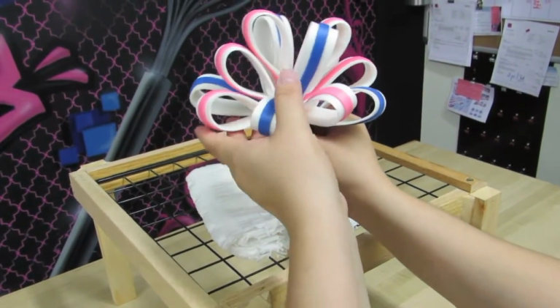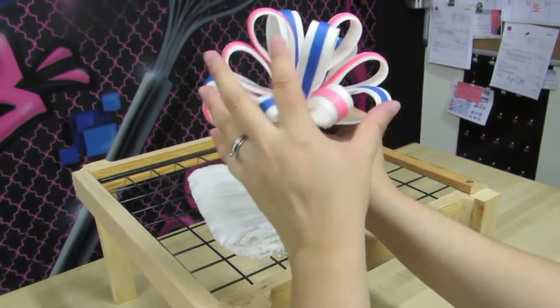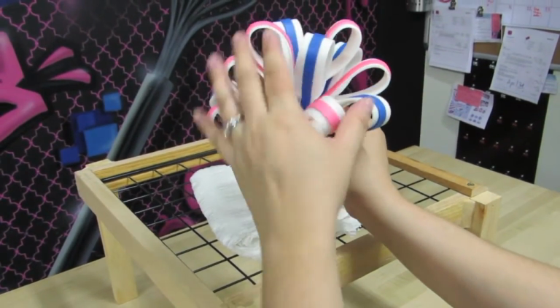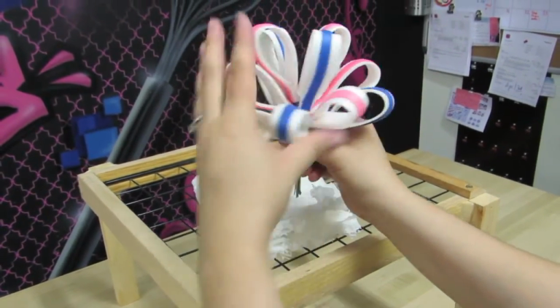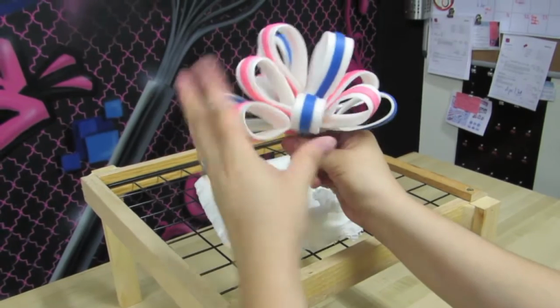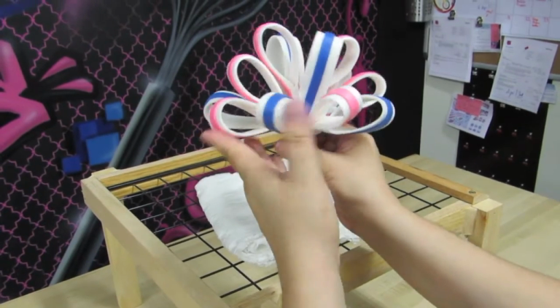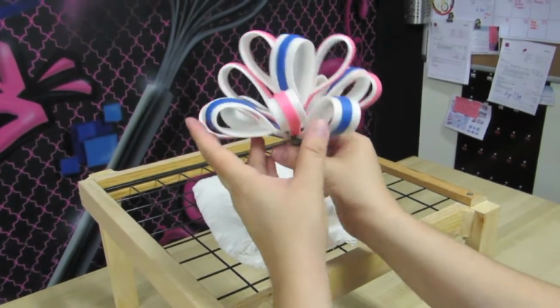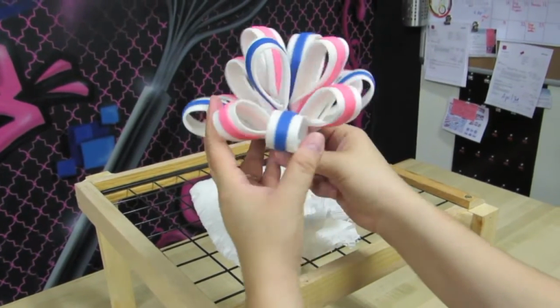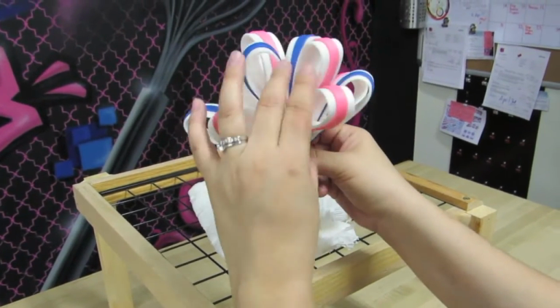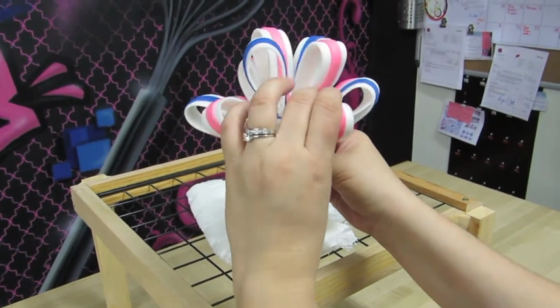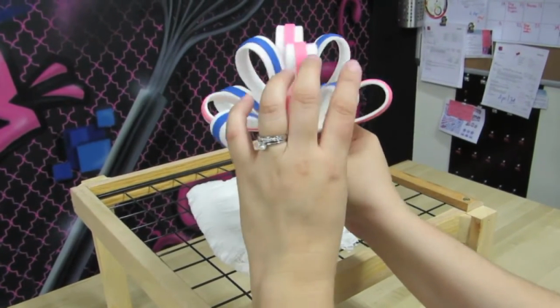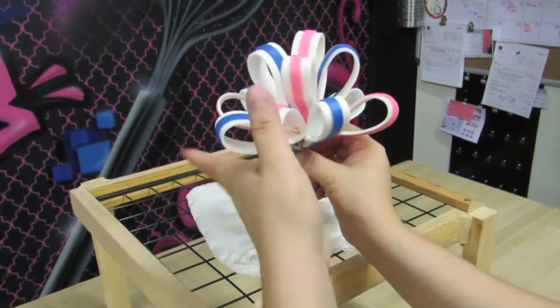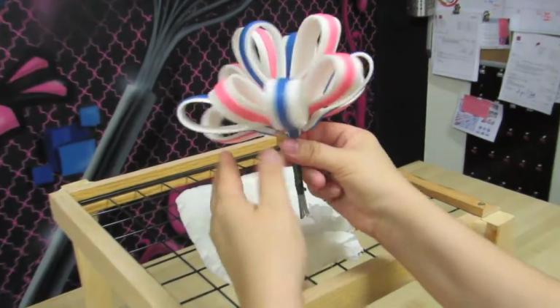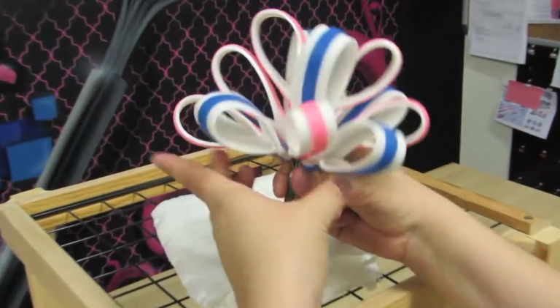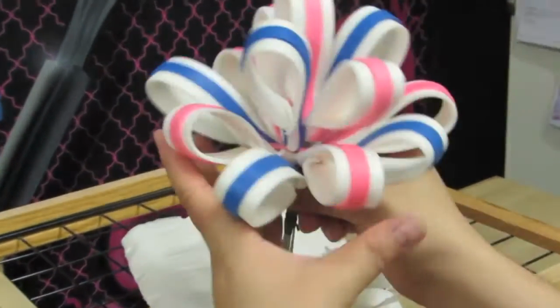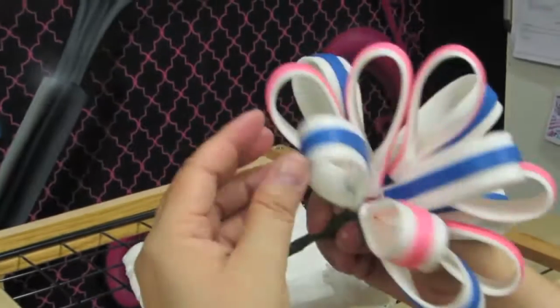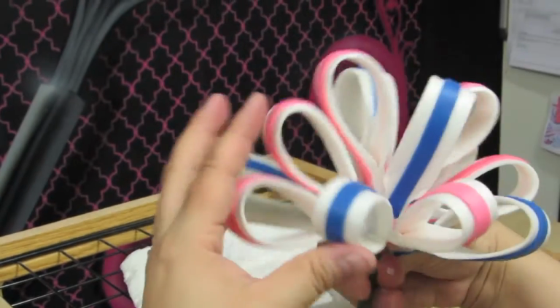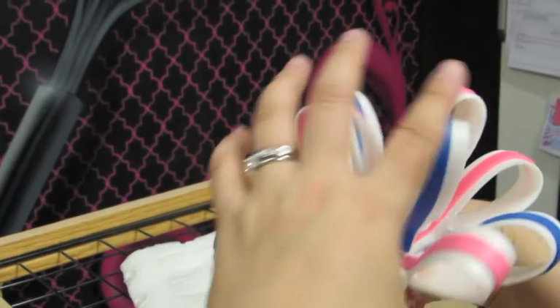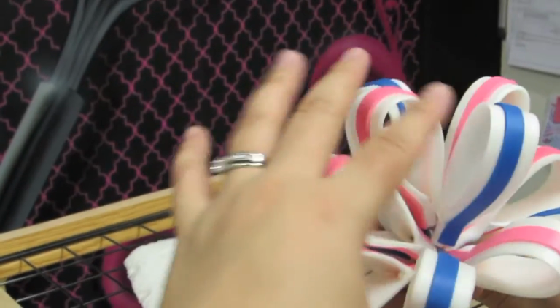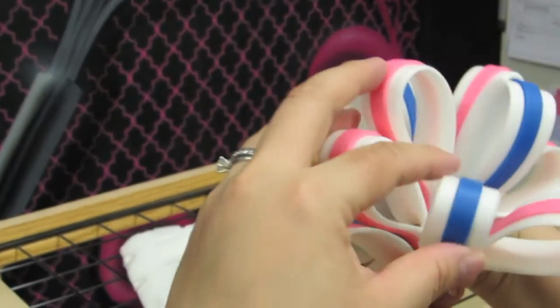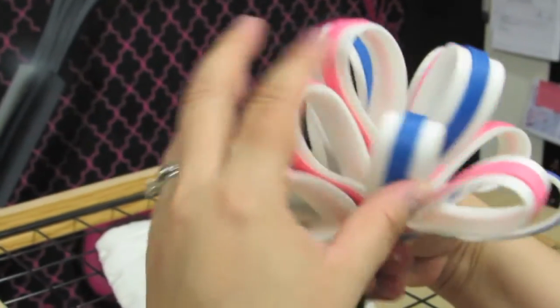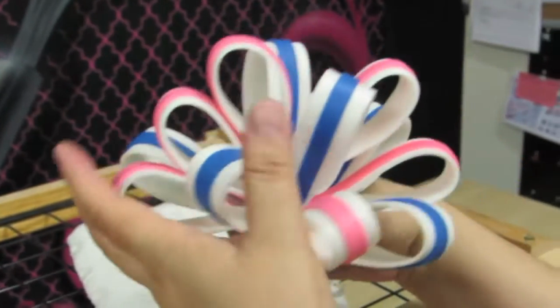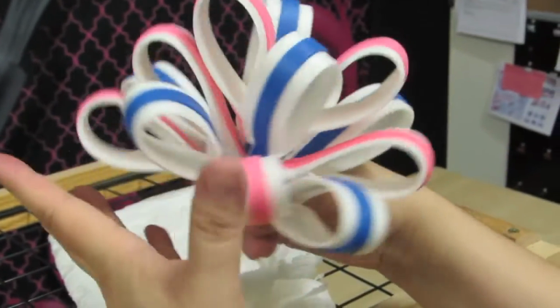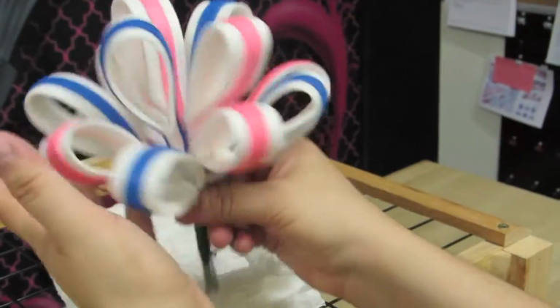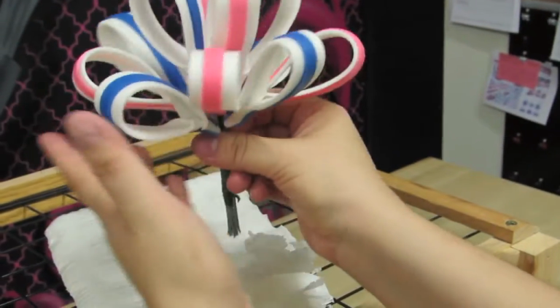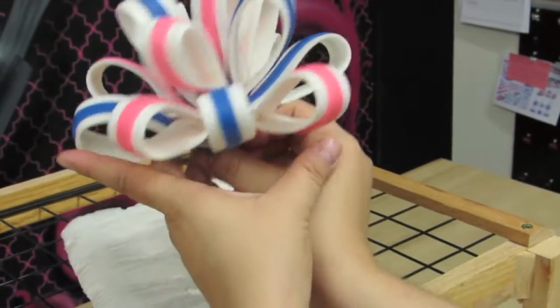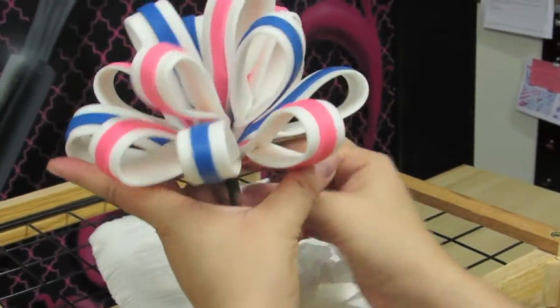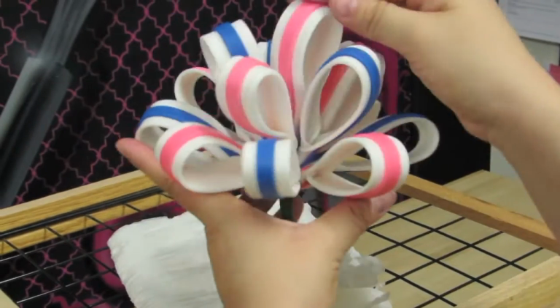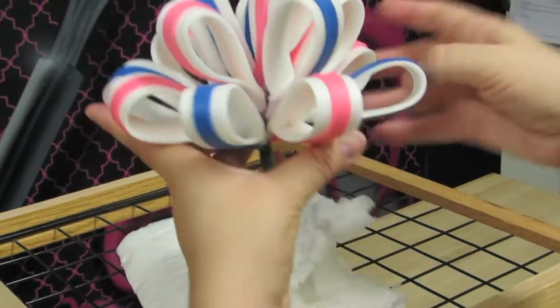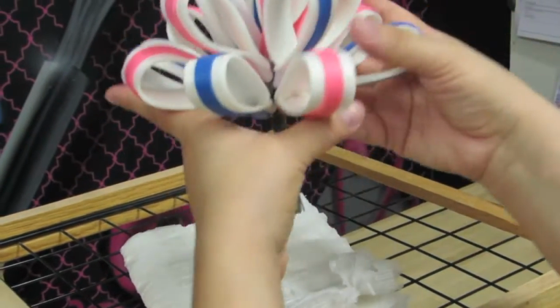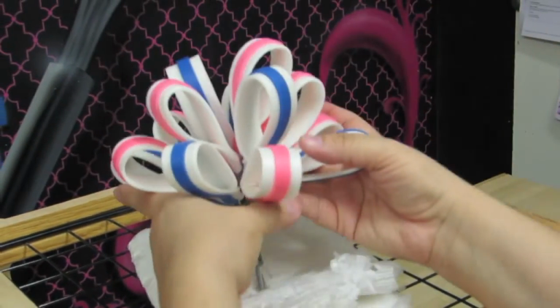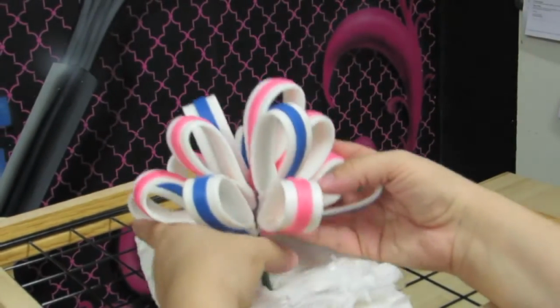You can move these around and kind of fill in the gaps. I'm going to add probably one more layer of loops to the bottom here. That's looking really cute — it's very cute!